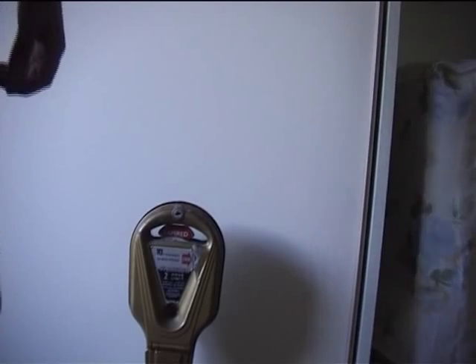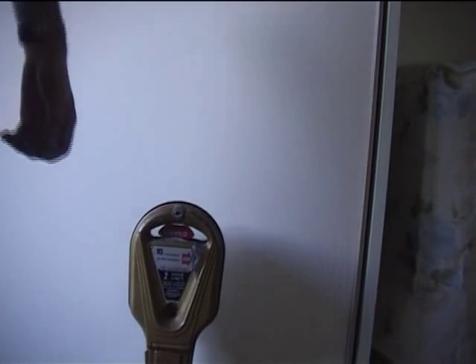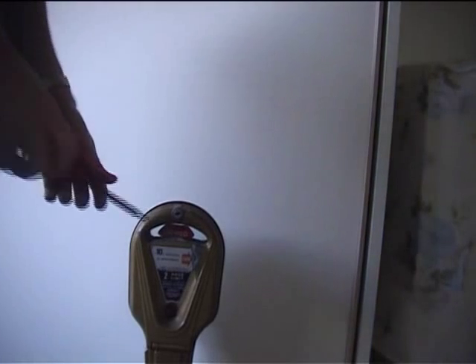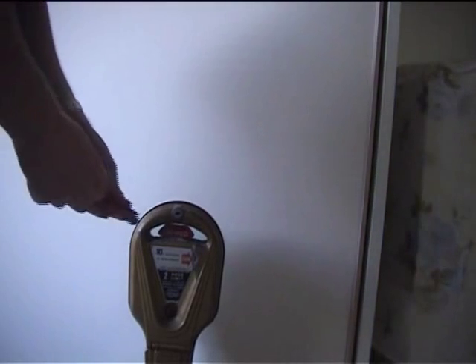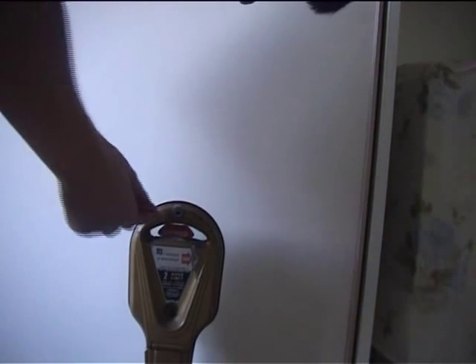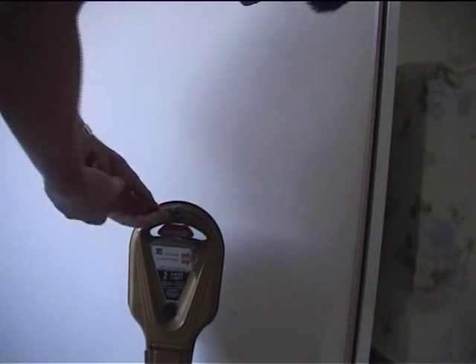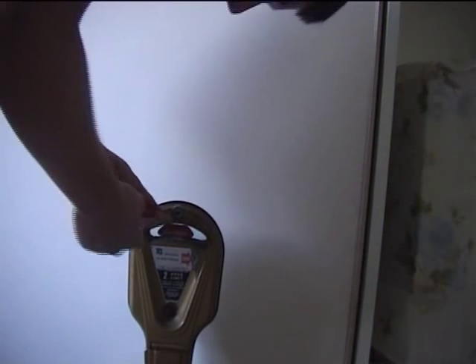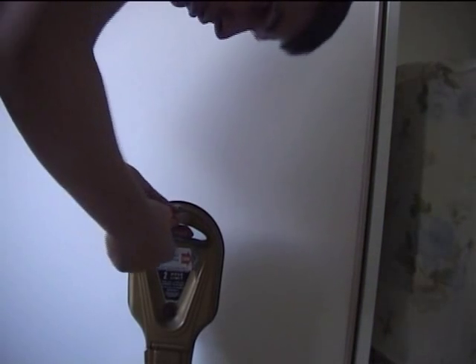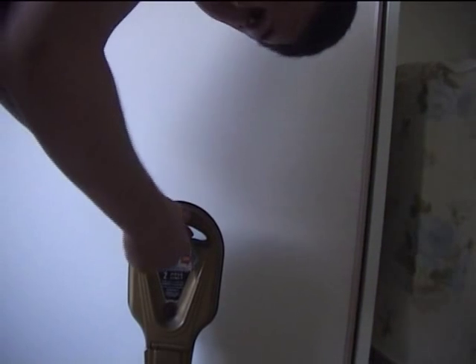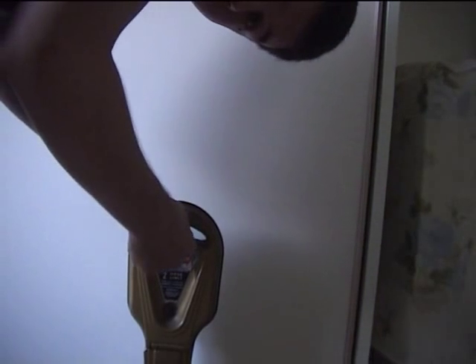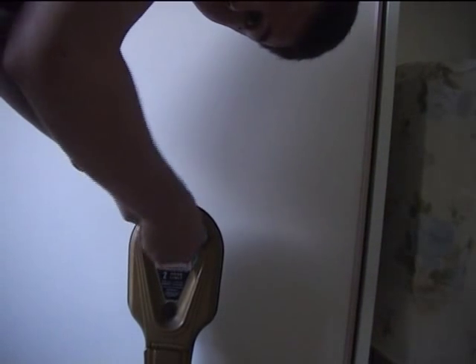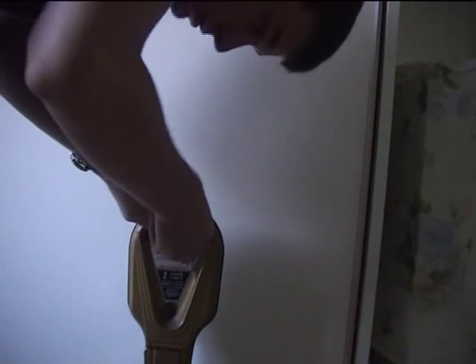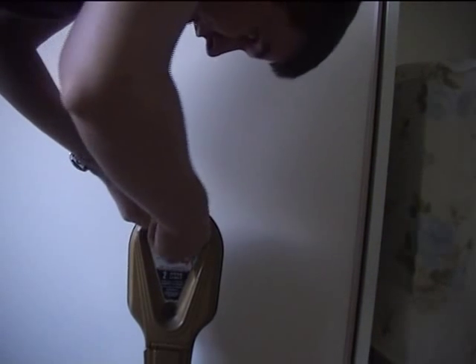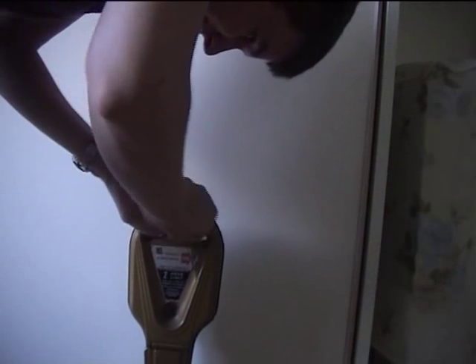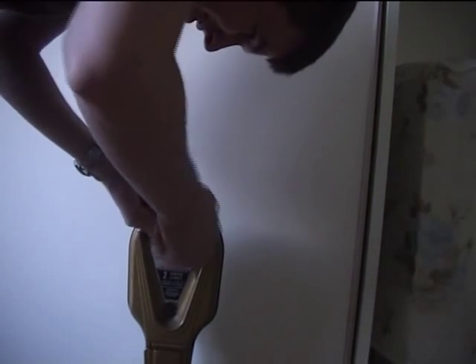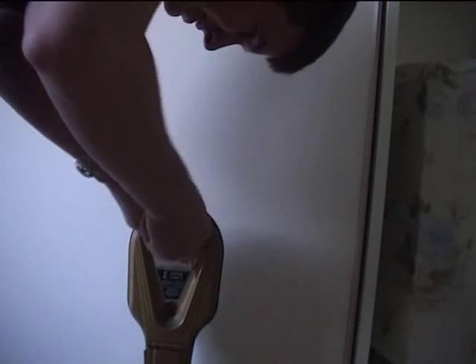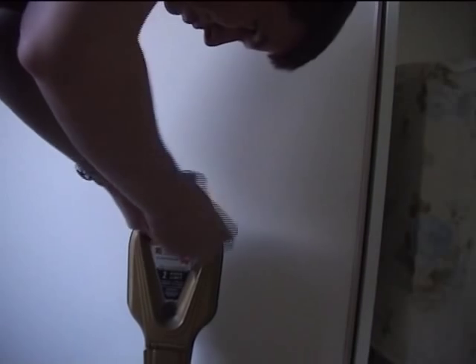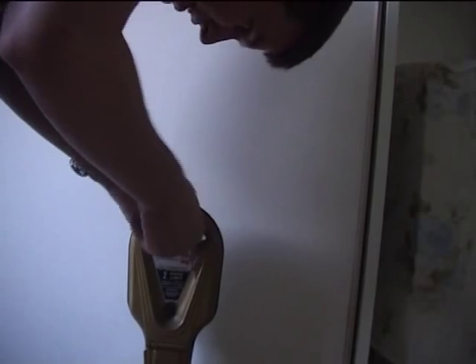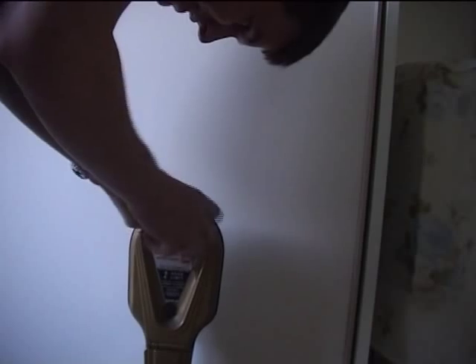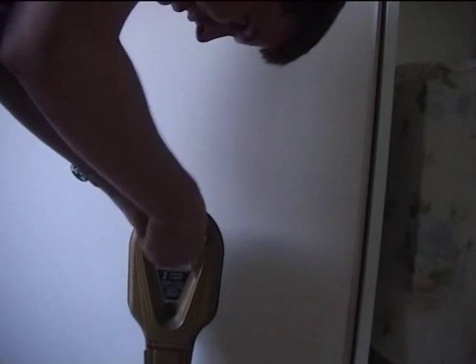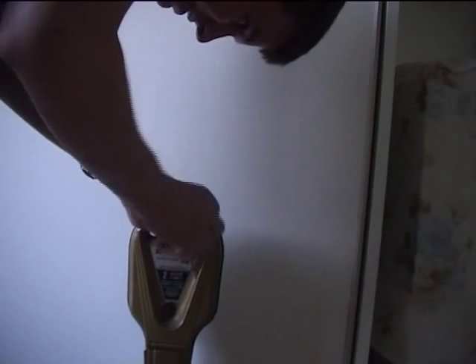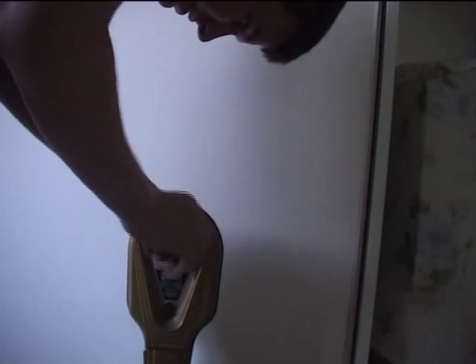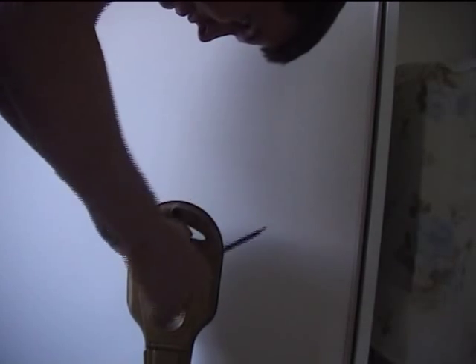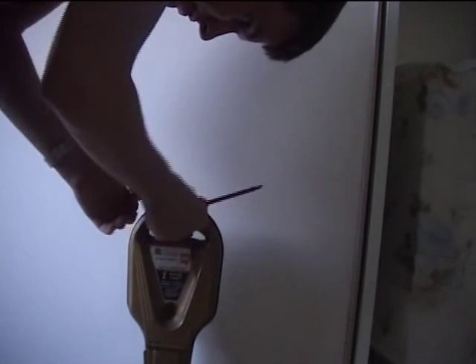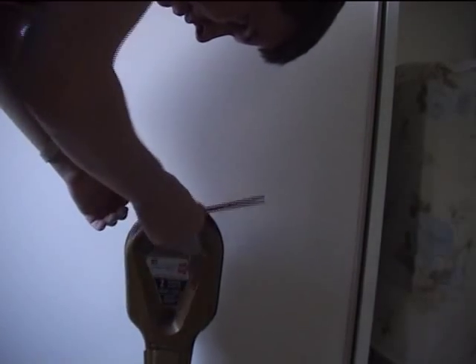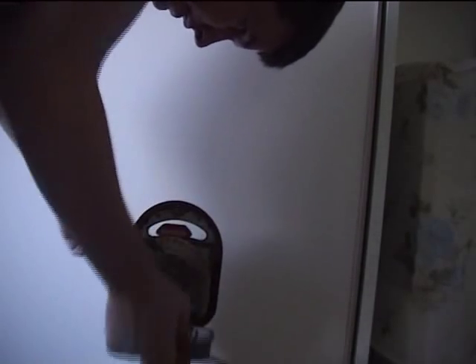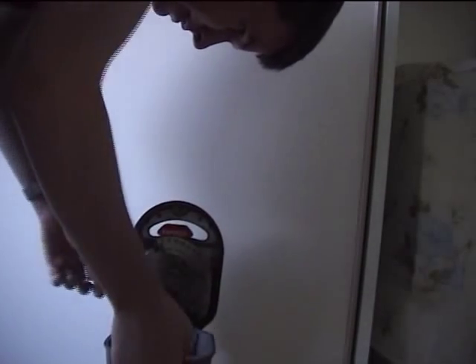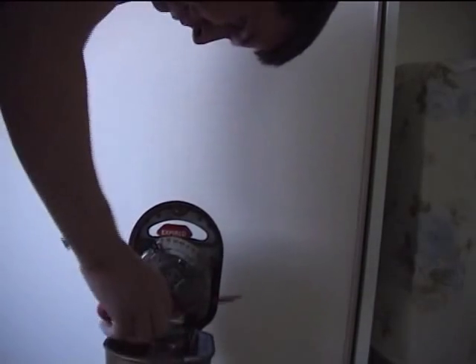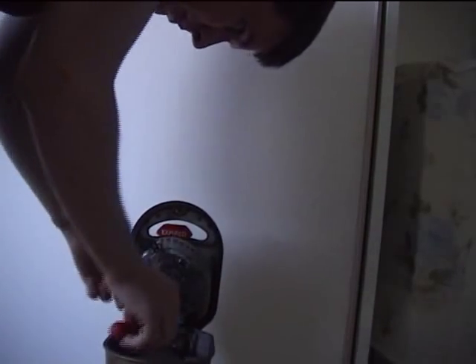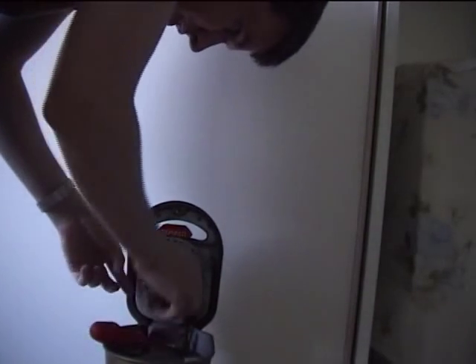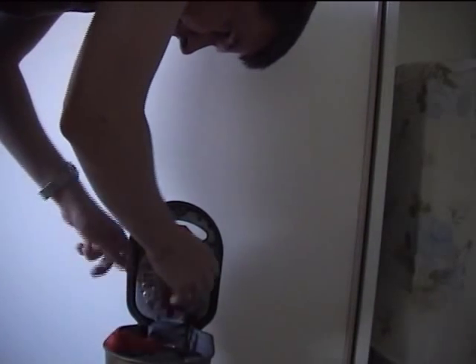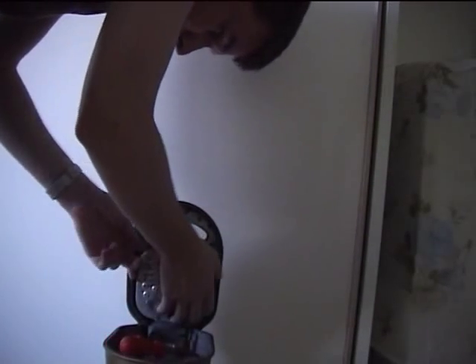With a key, or if the barrel is removed, use a screwdriver to open the parking meter. Extract the meter assembly.